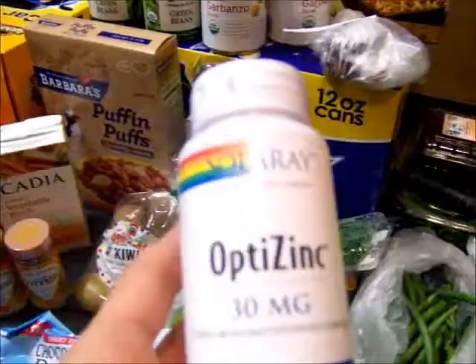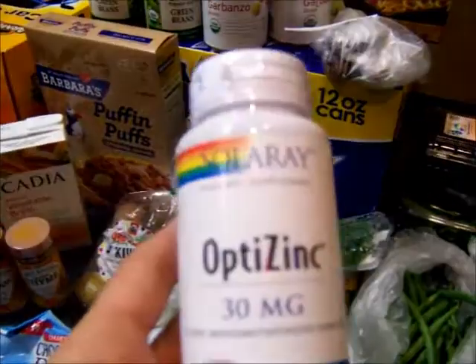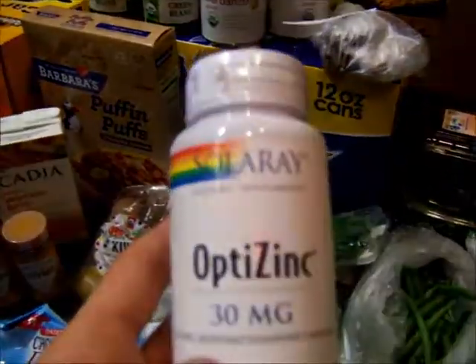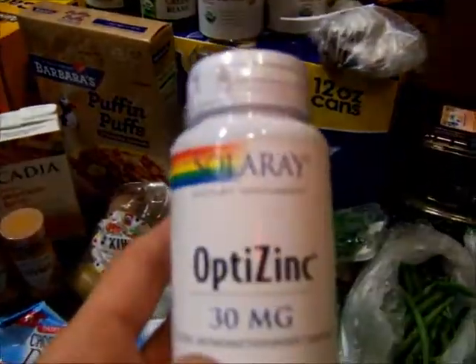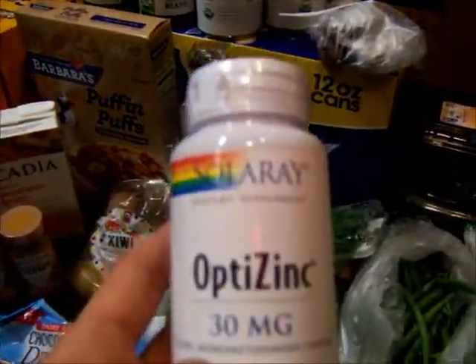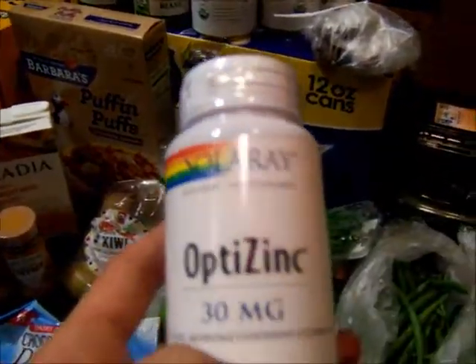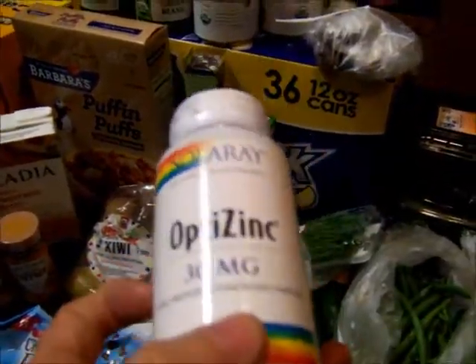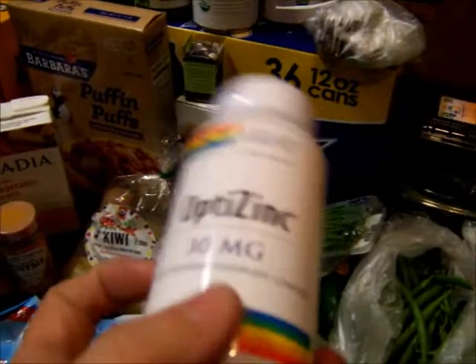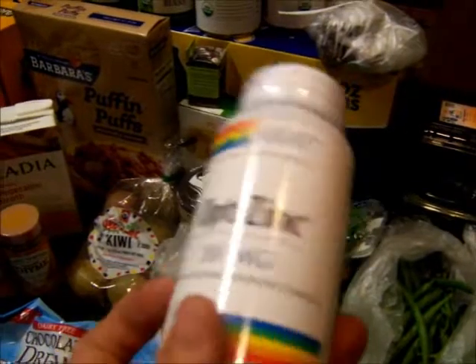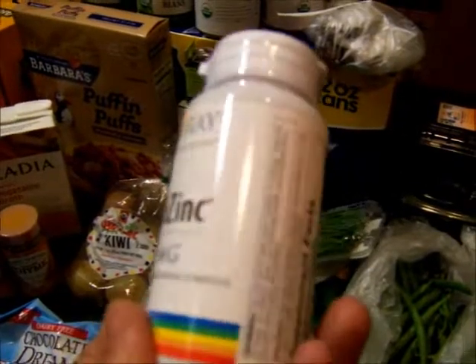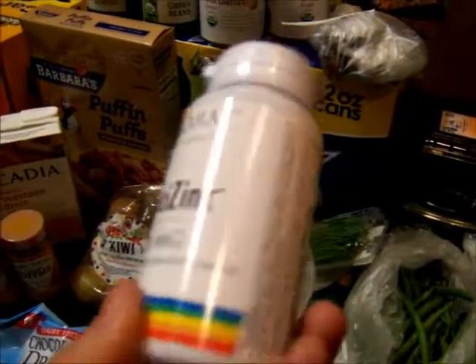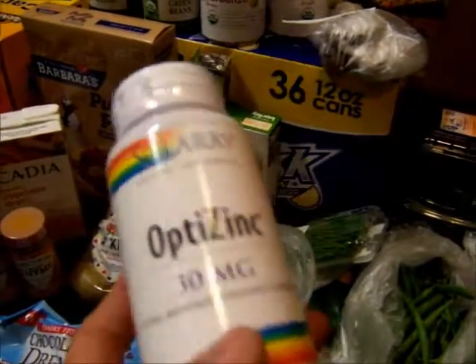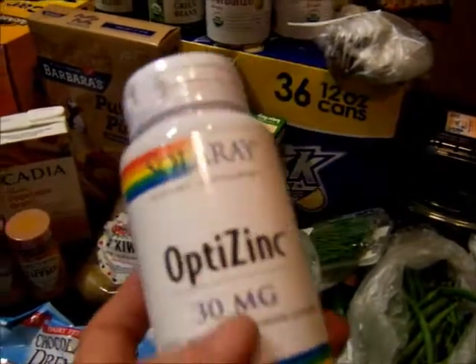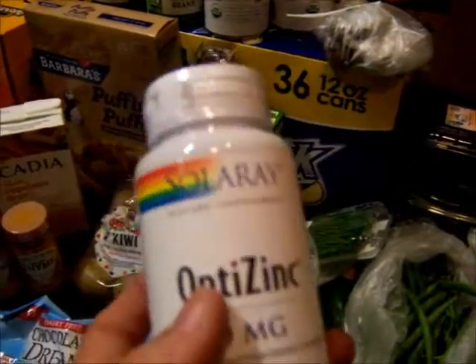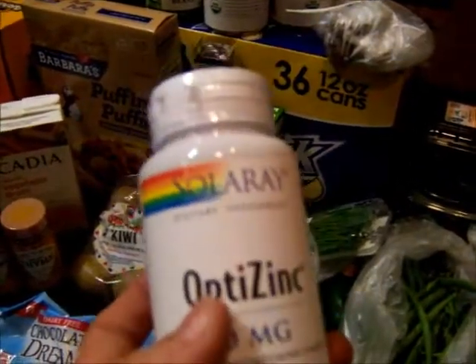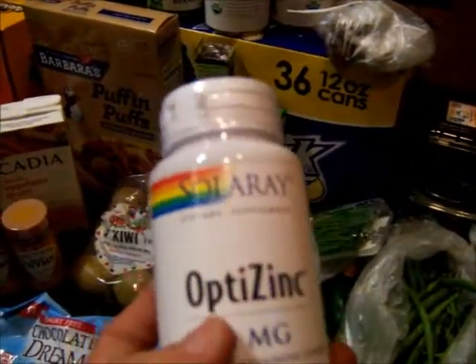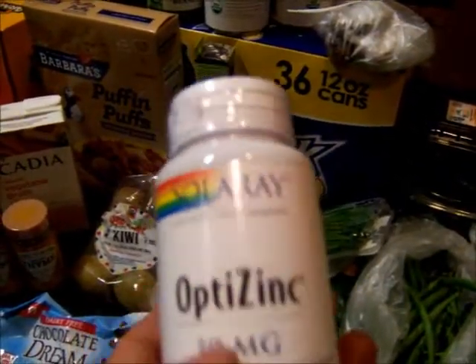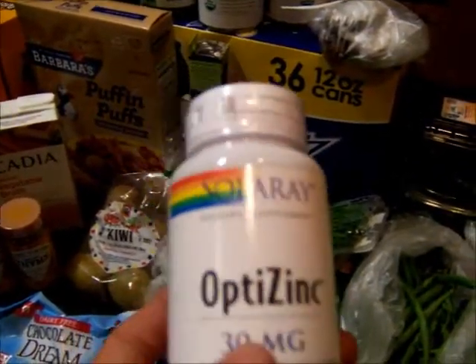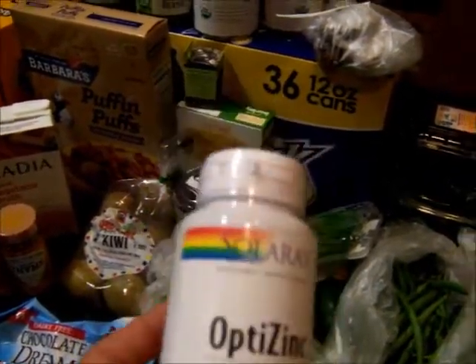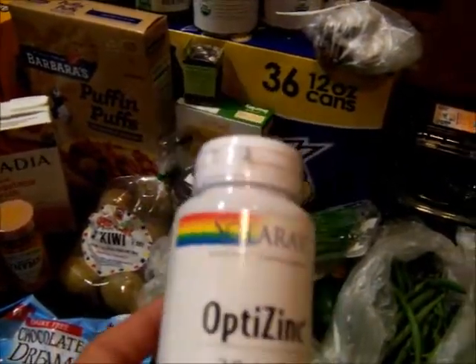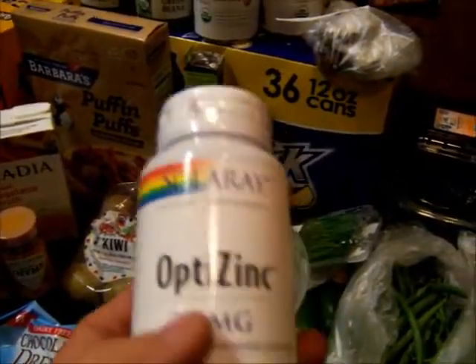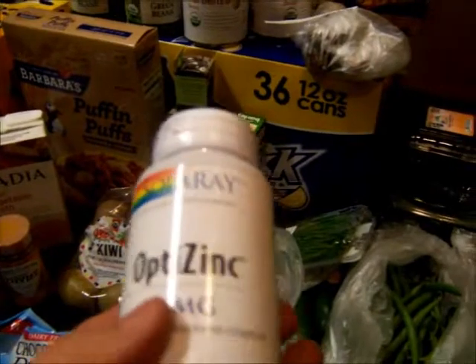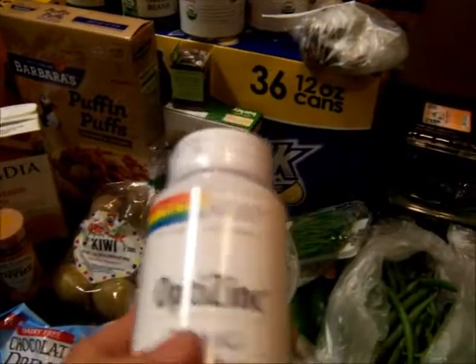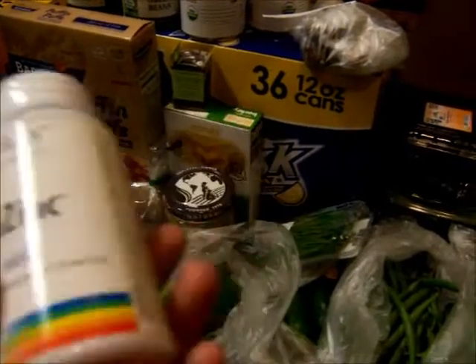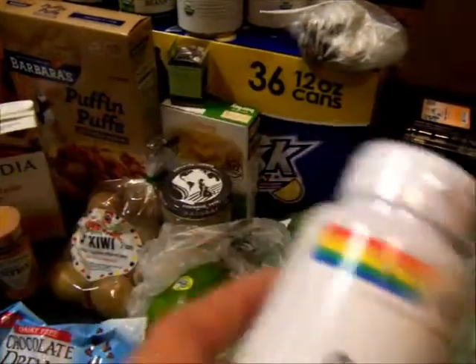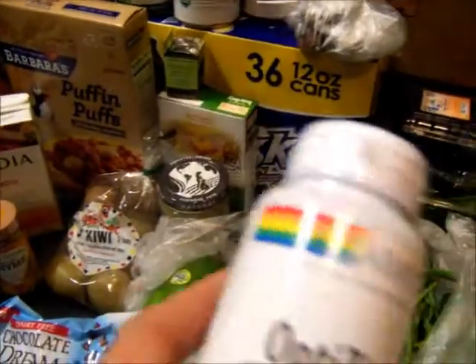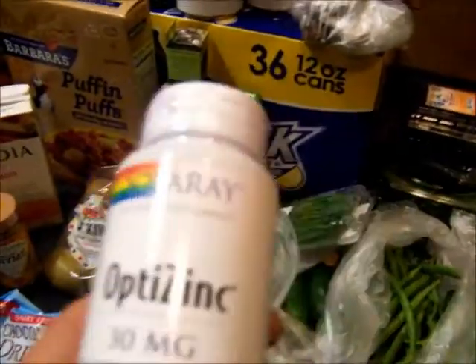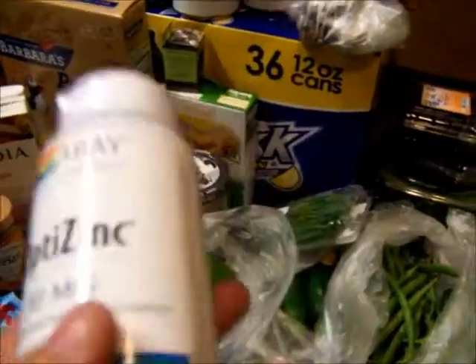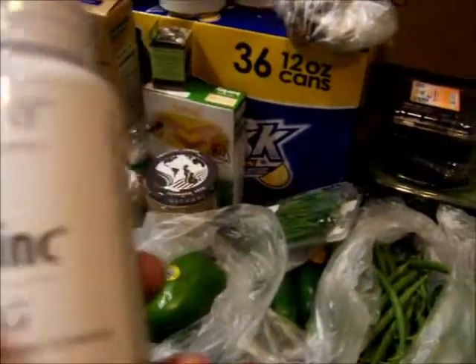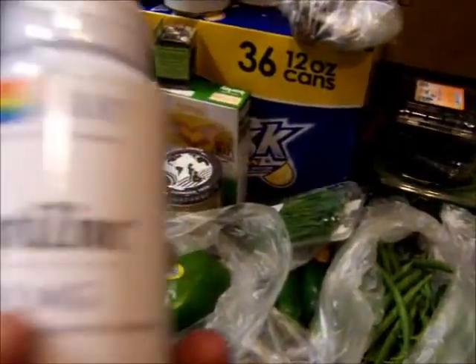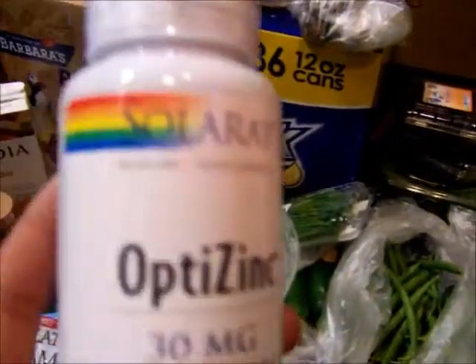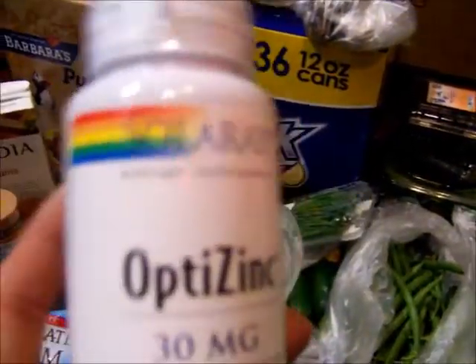Last but not least, some zinc. I'm going to try this out for acne. I'm not sure I got the right one, because there's like a bazillion different zincs. So we'll see — I'll have to look it up and see if I got the right one.